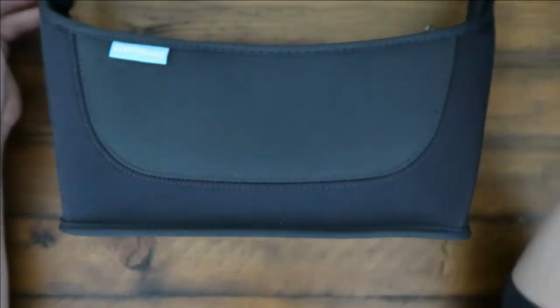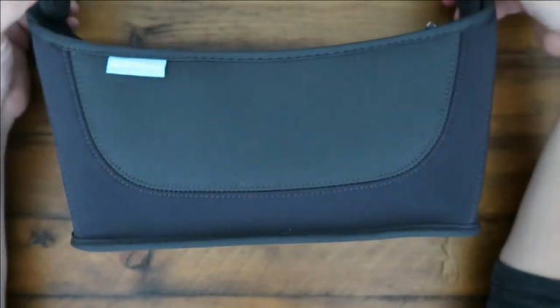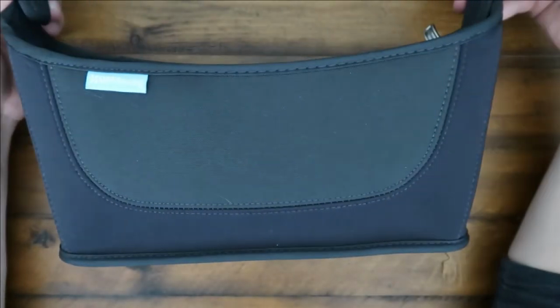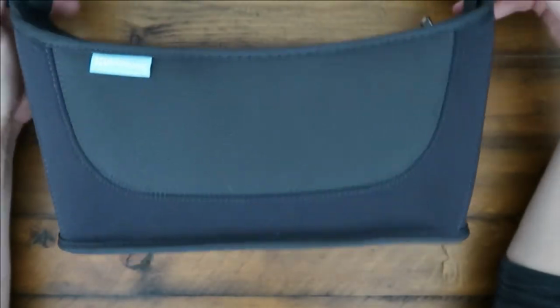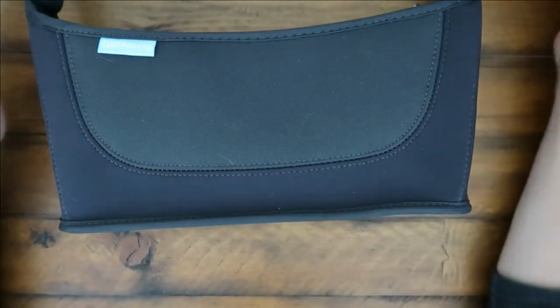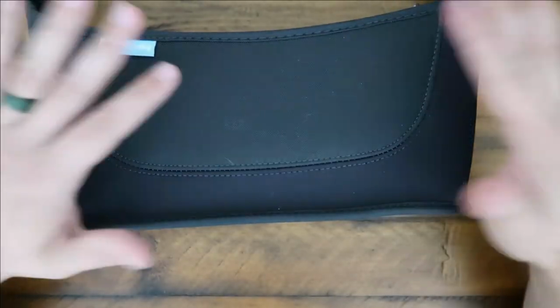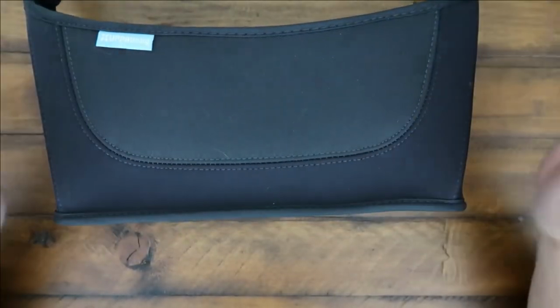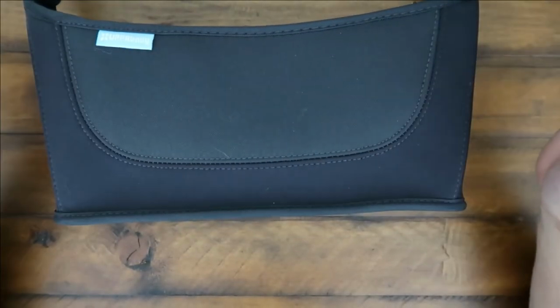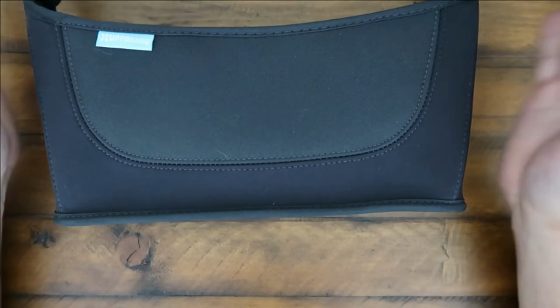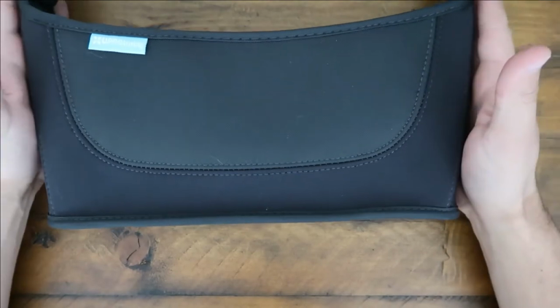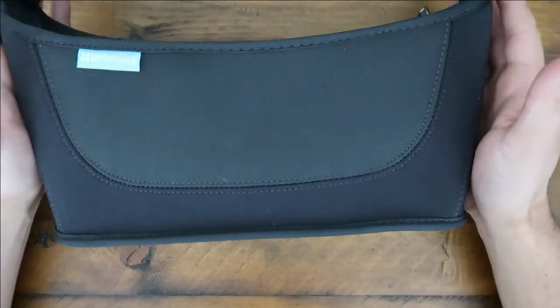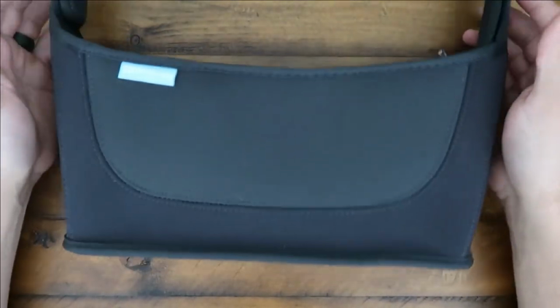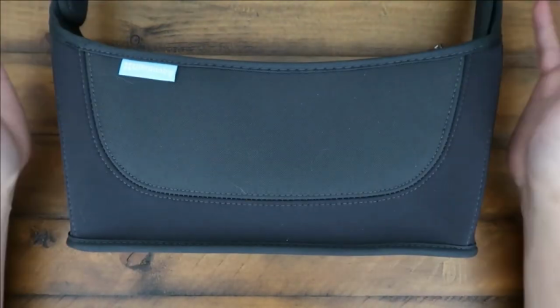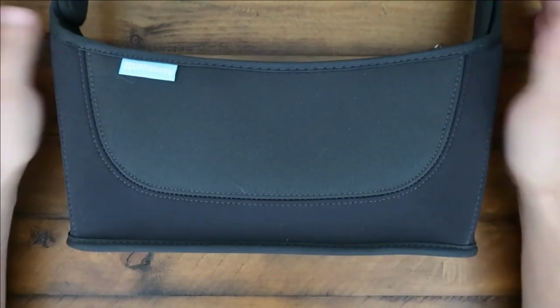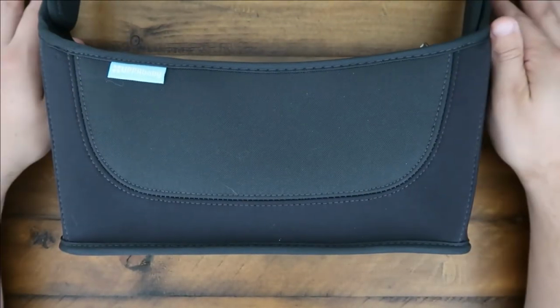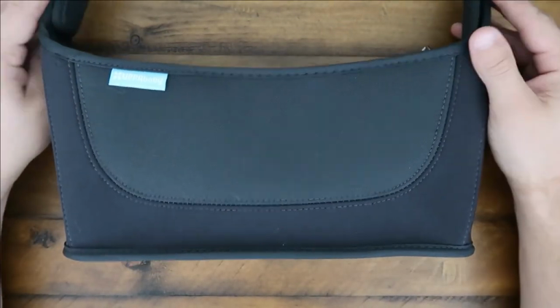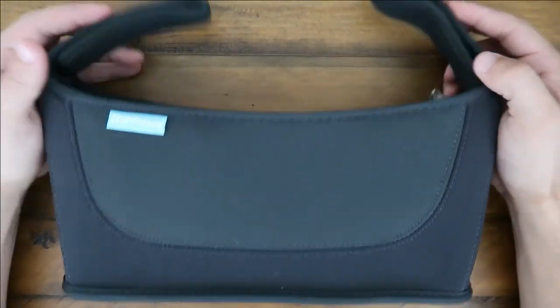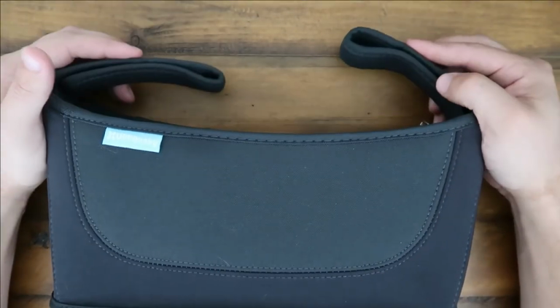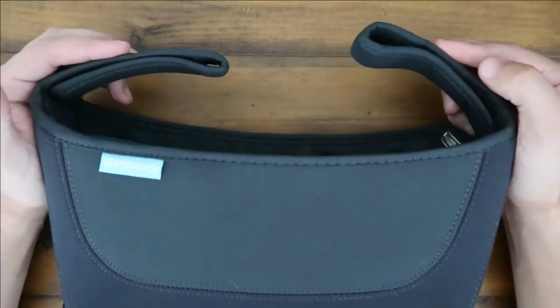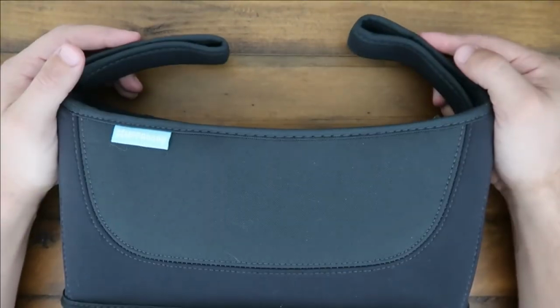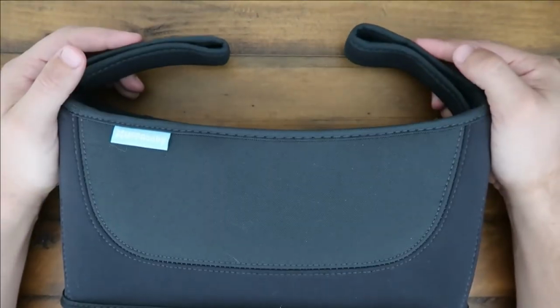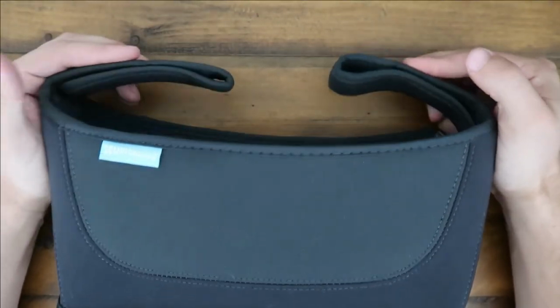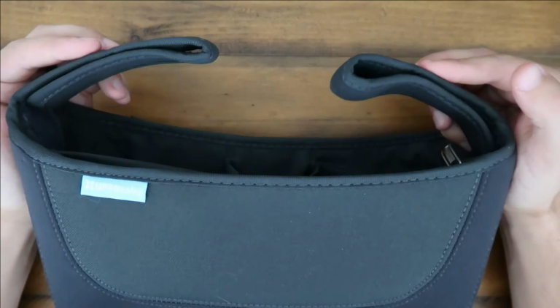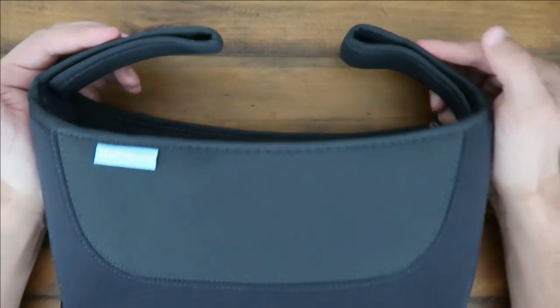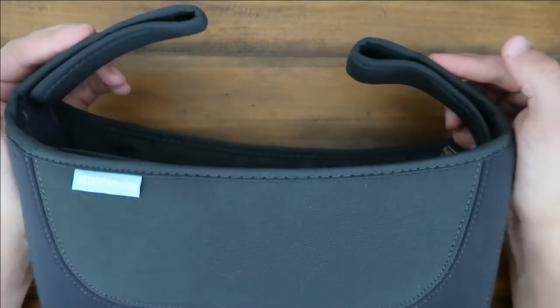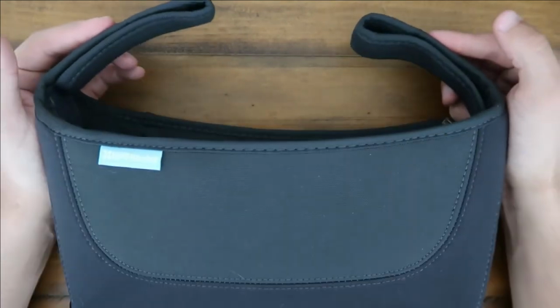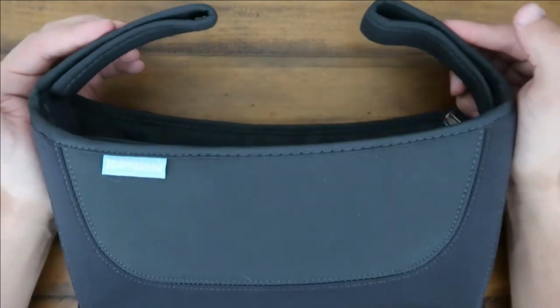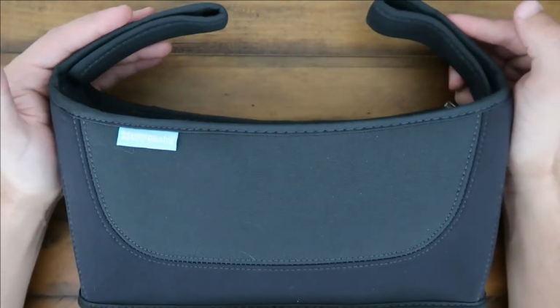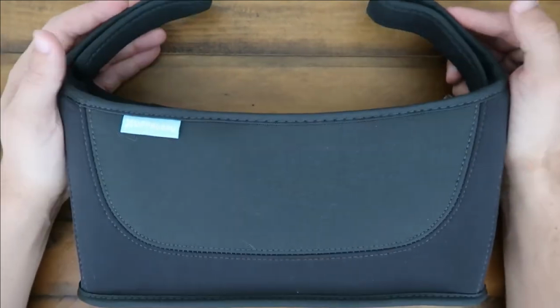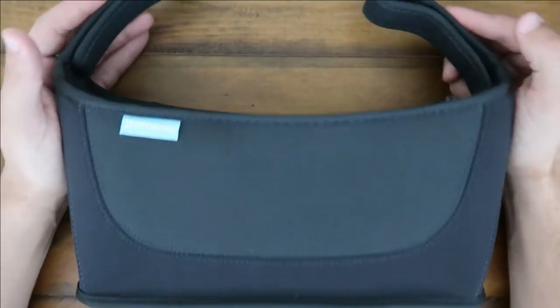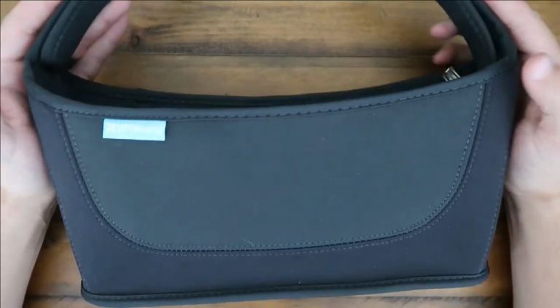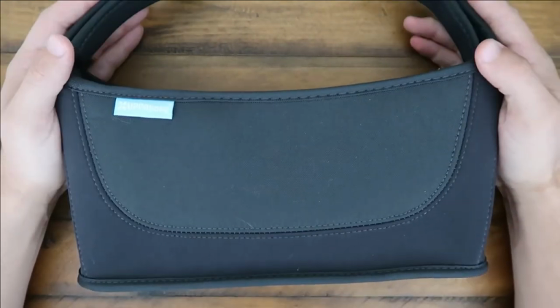You got your Velcro attachments right here, neoprene material, and you're pretty much good to go. This fits all of the UppaBaby strollers, so it doesn't matter which model you have — this one will take care of it for you.